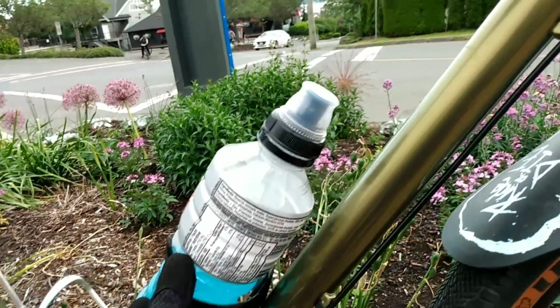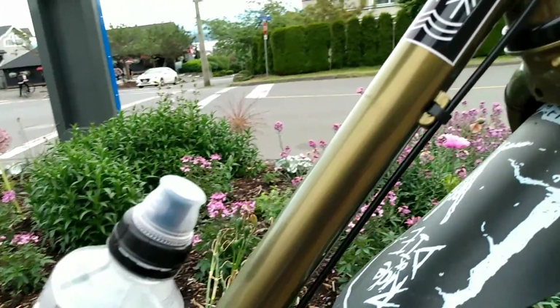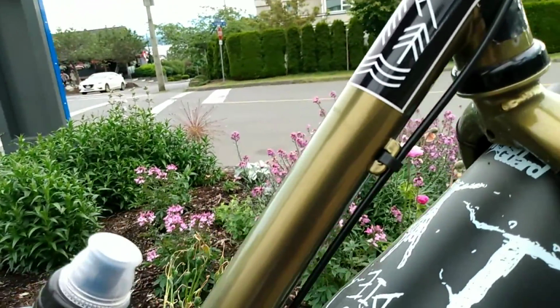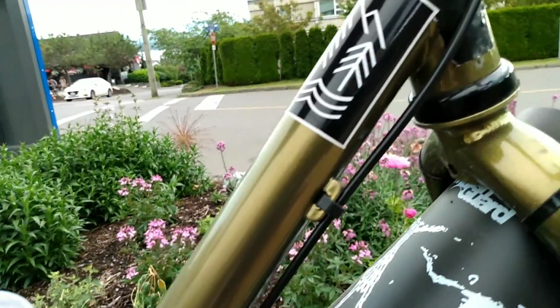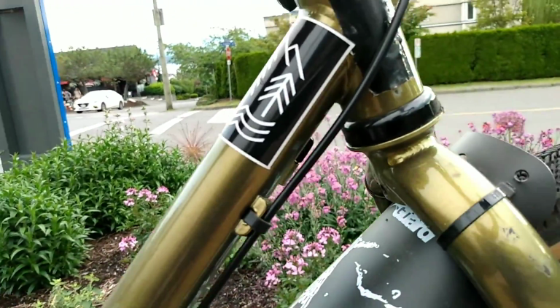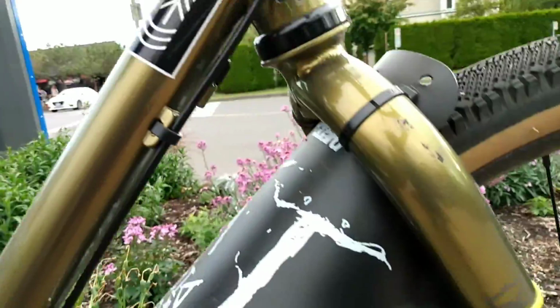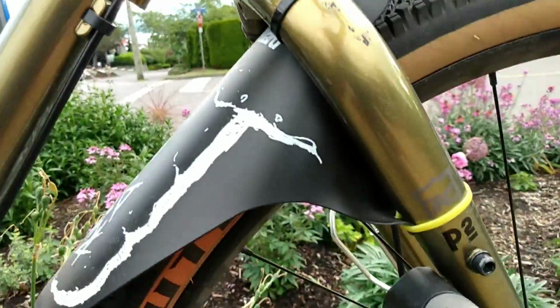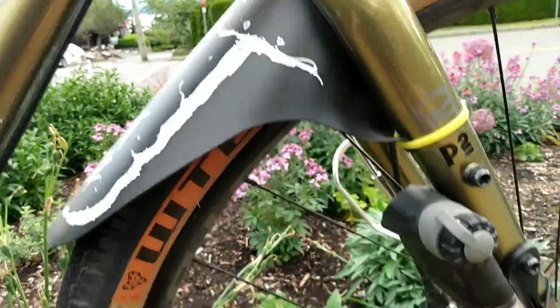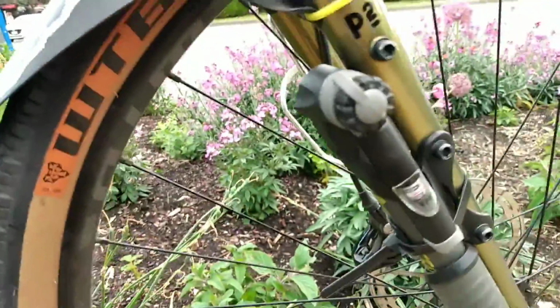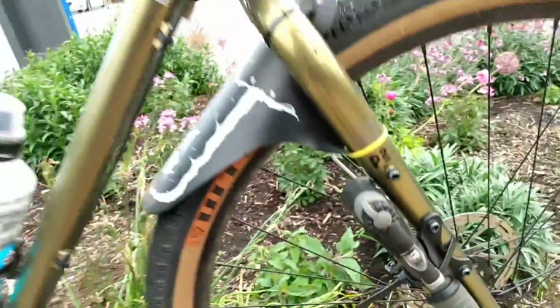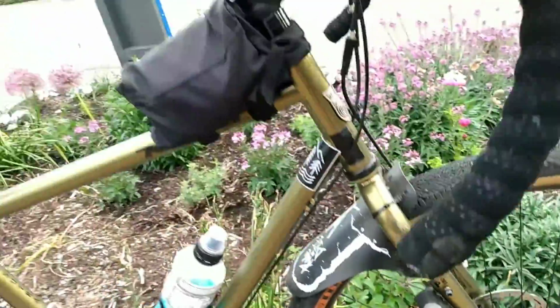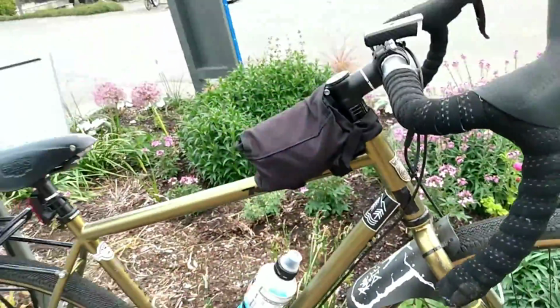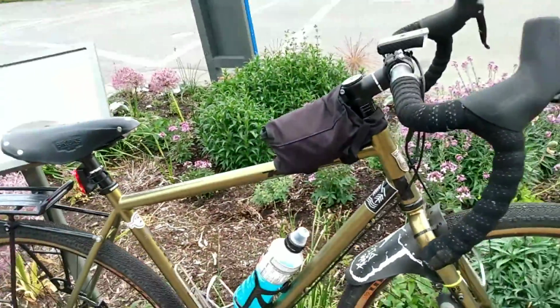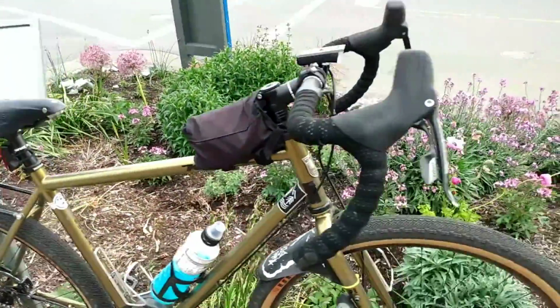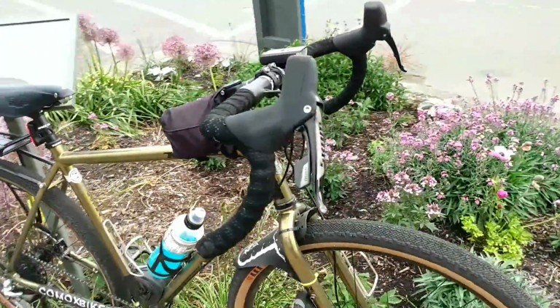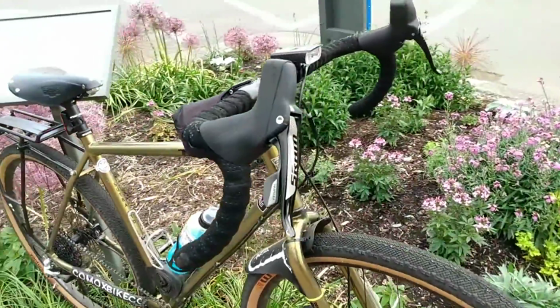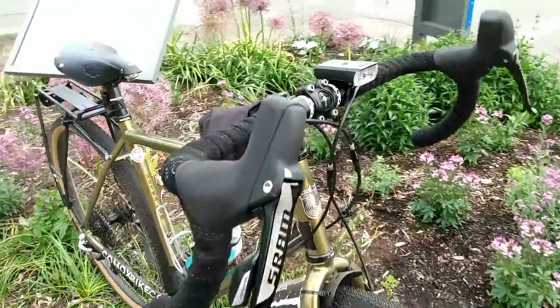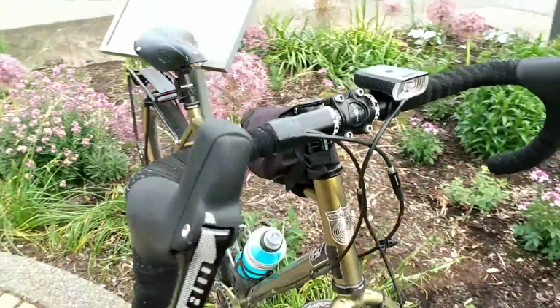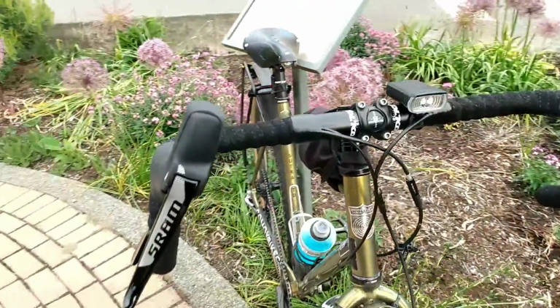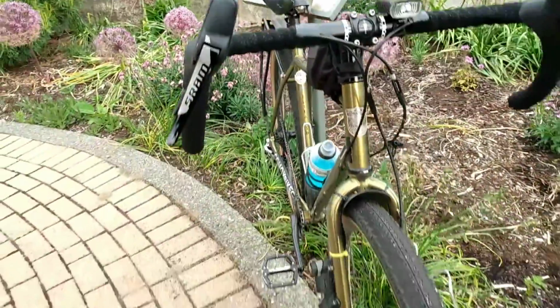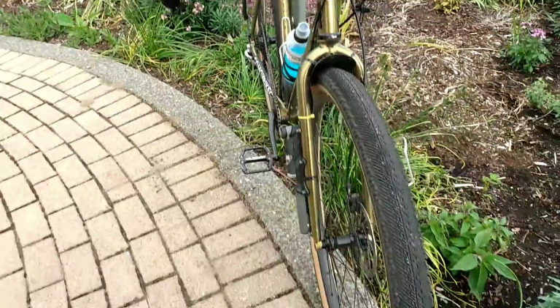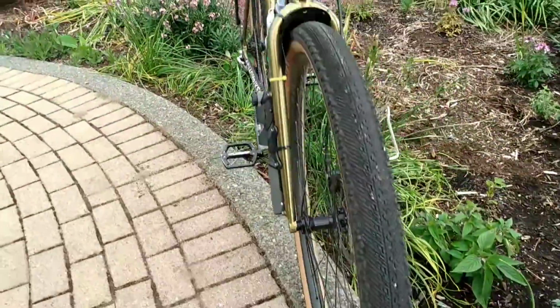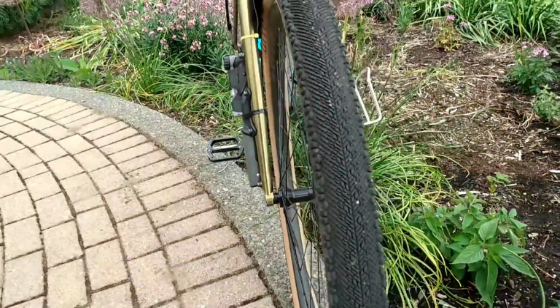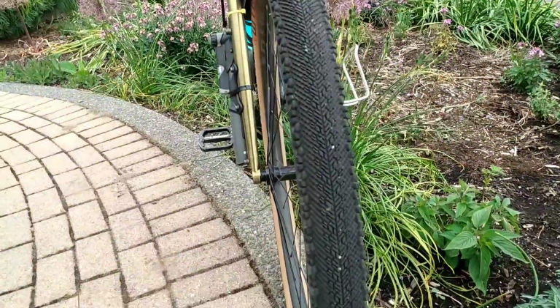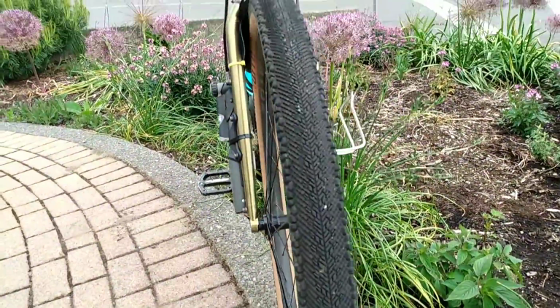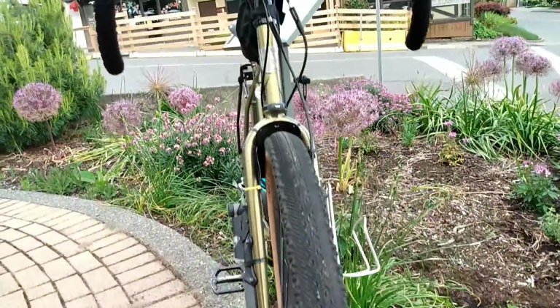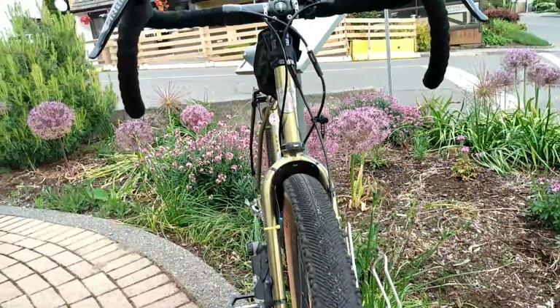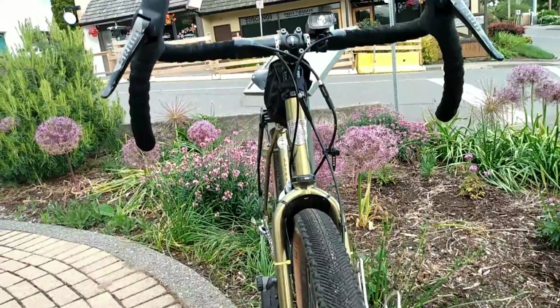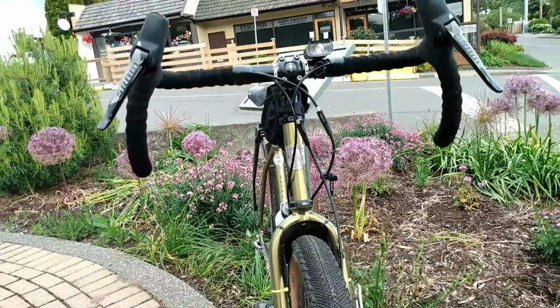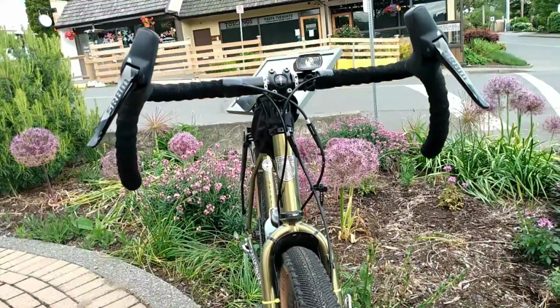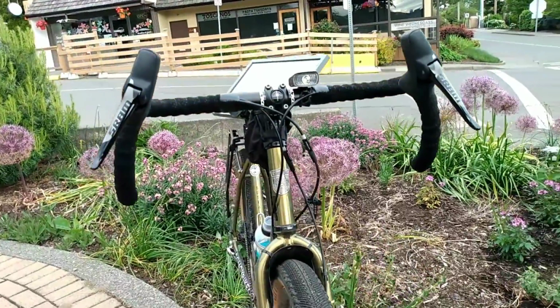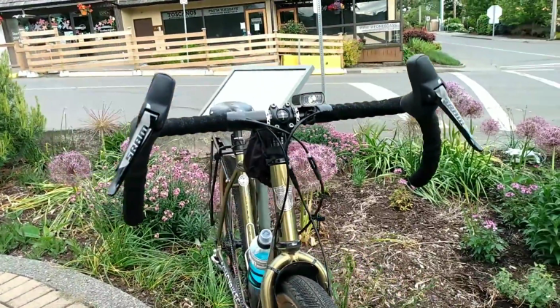That's what I think. I really like this bike. If you have the opportunity to buy one, I highly recommend it because I'm really enjoying mine. That's my Kona Sutra LTD. Hope you guys like this video. Thanks for watching and have a nice day.